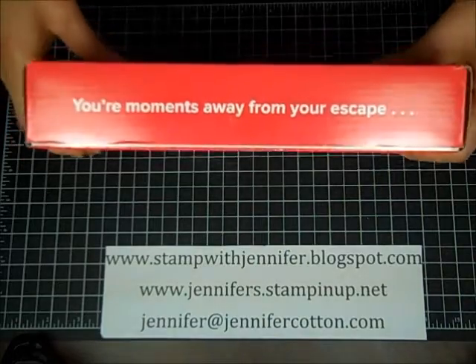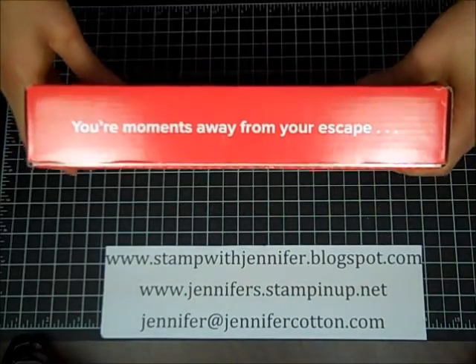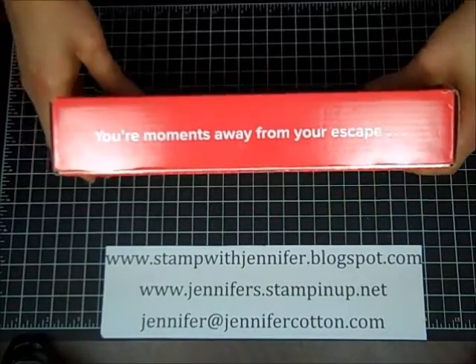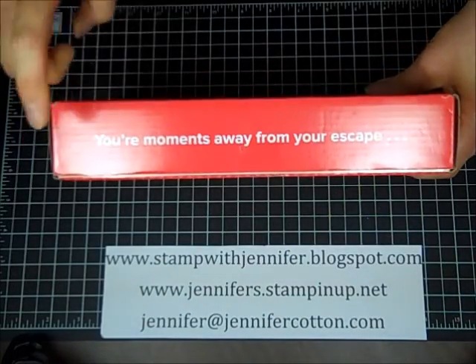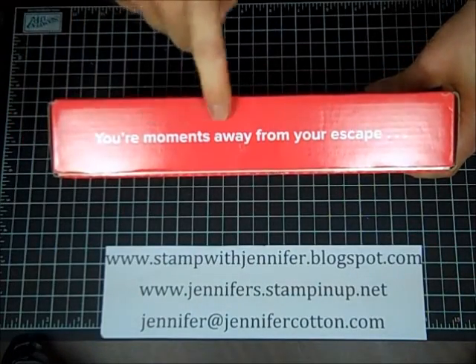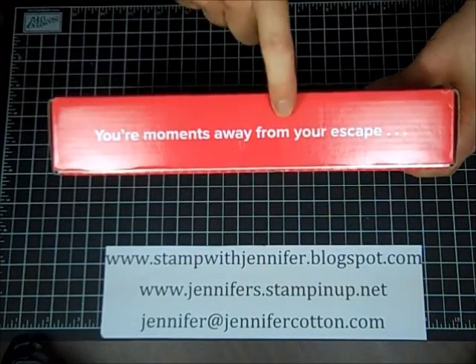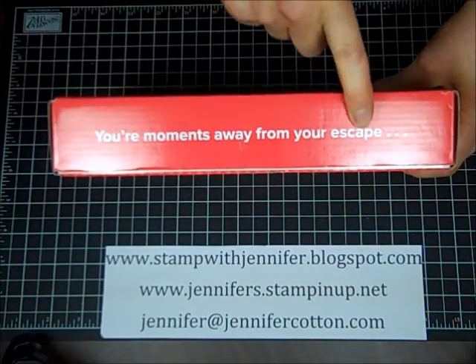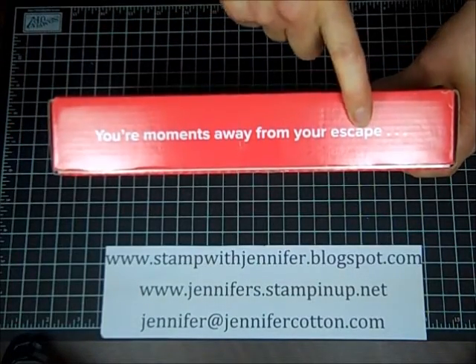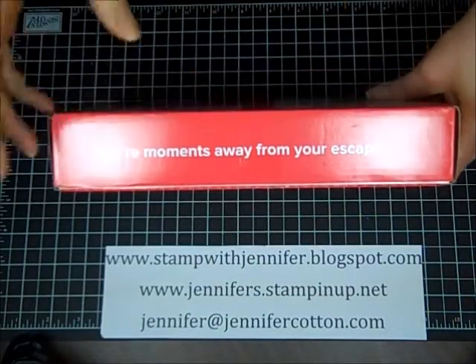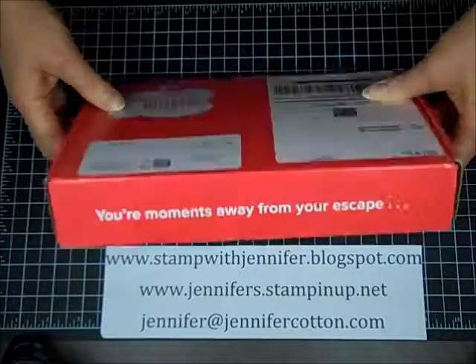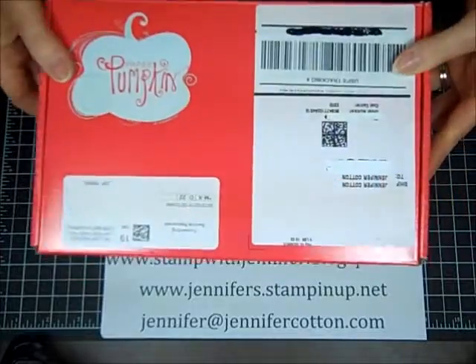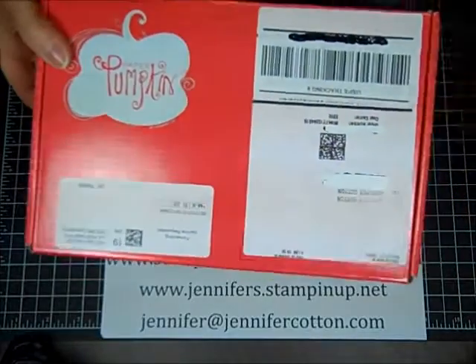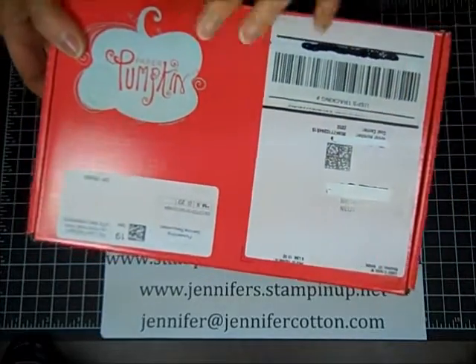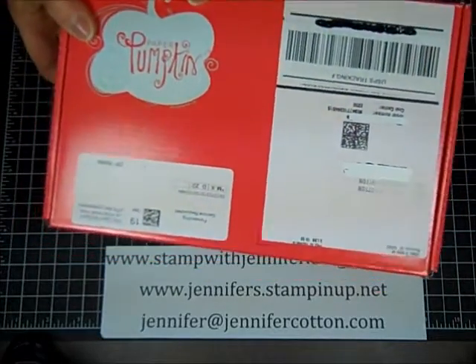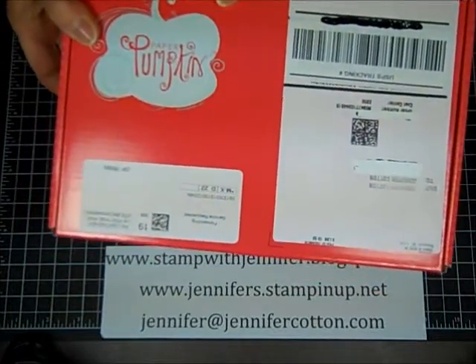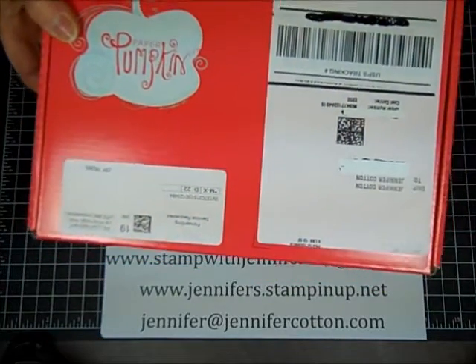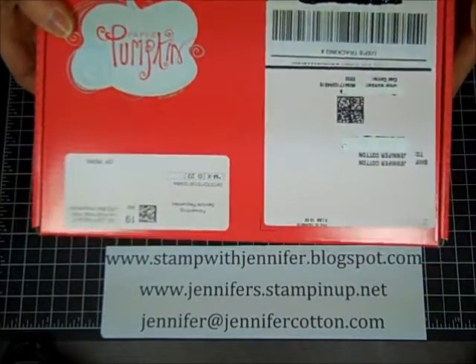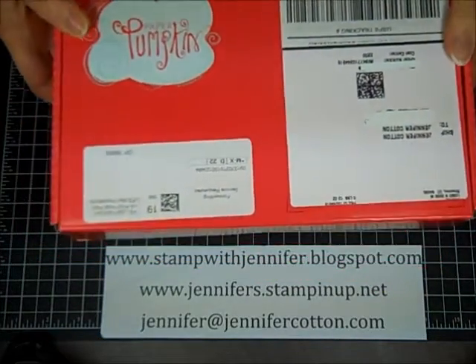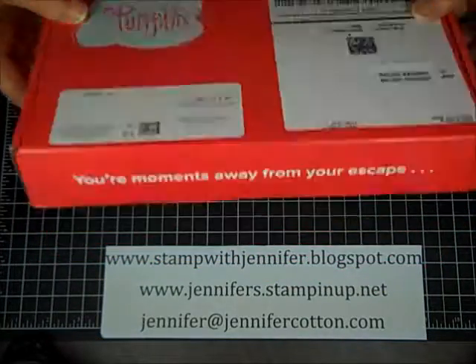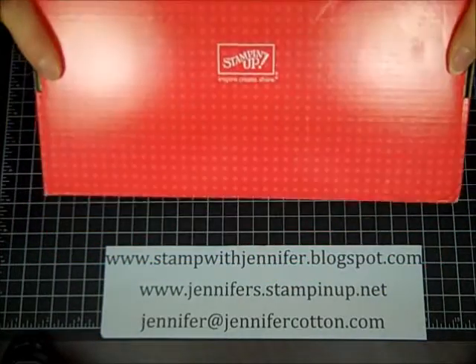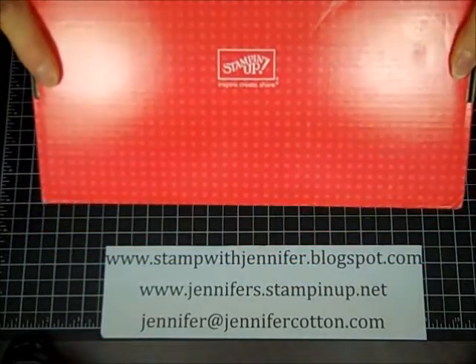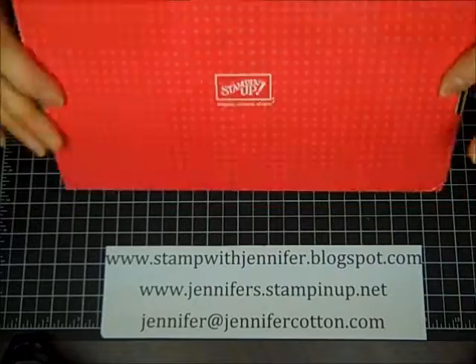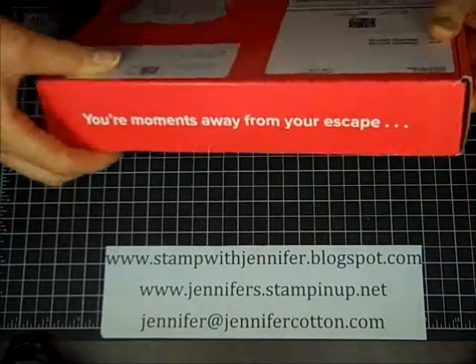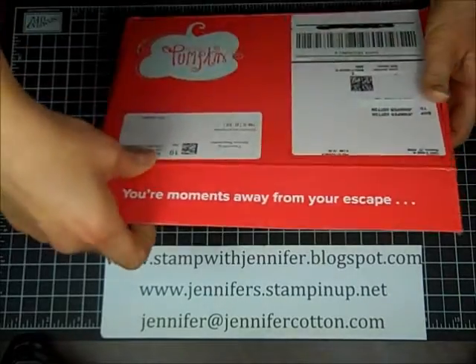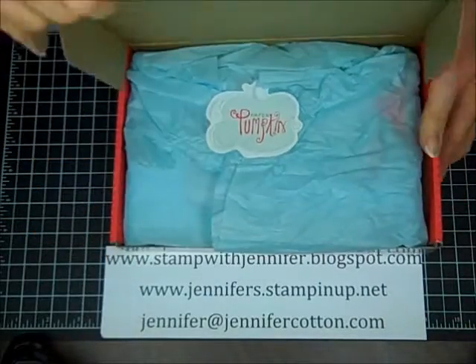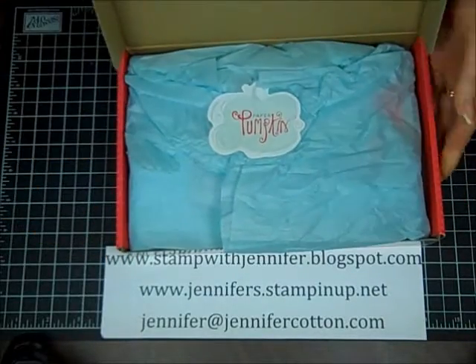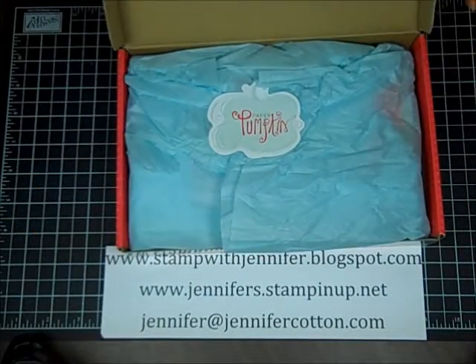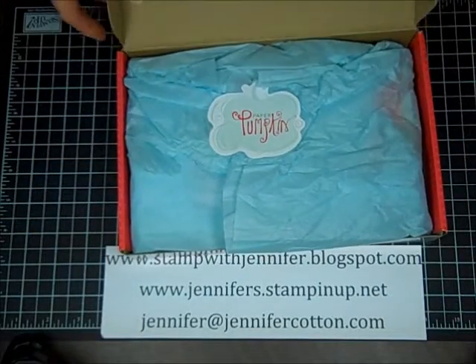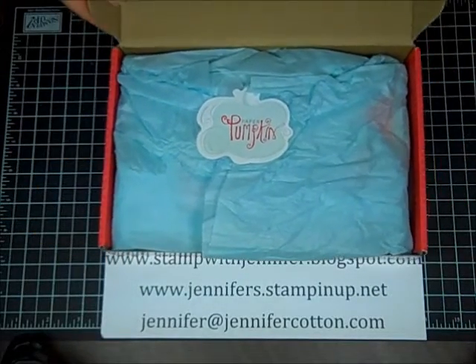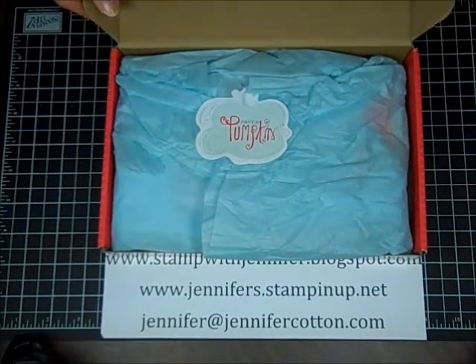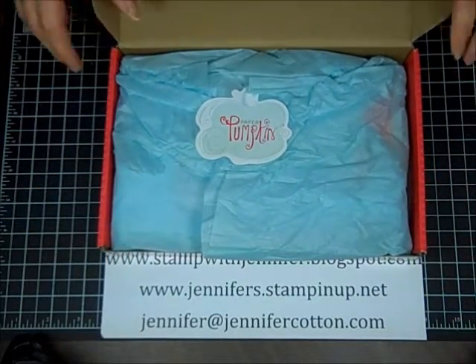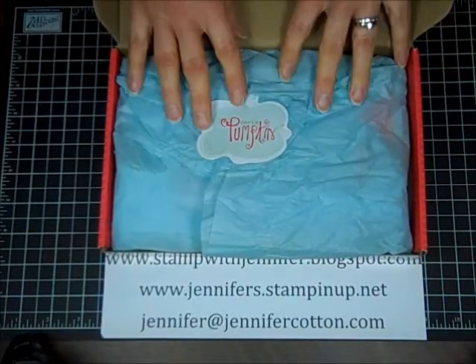It says you're moments away from your escape. So it's a magical kit just like the magical pumpkin in Cinderella. You get a red box in the mail, and this is the first kit you'll get when you sign up for My Paper Pumpkin.